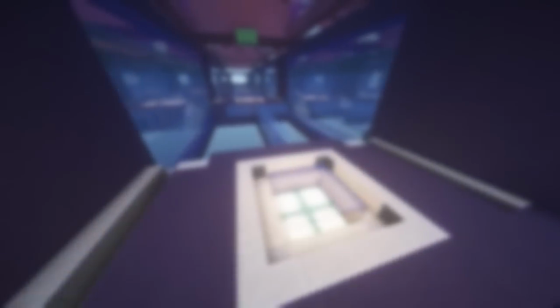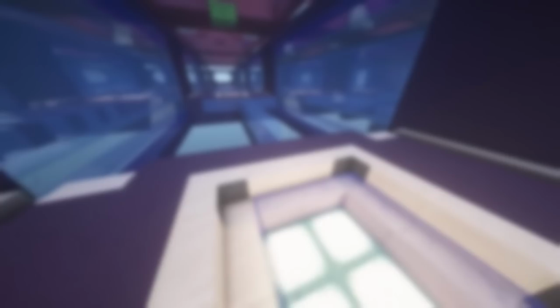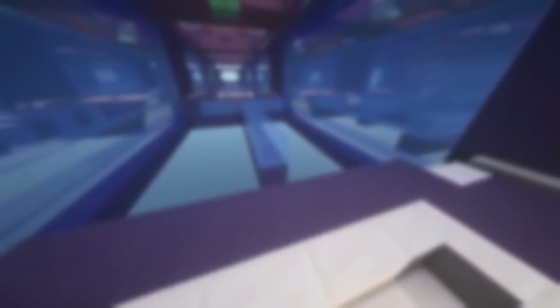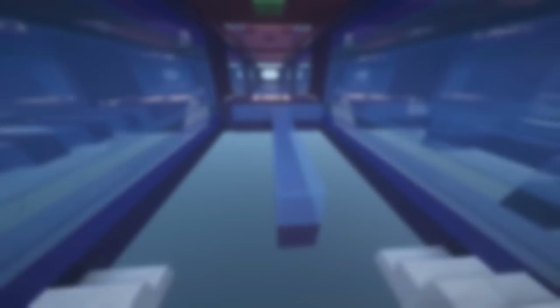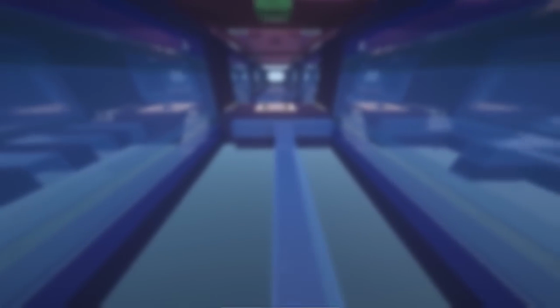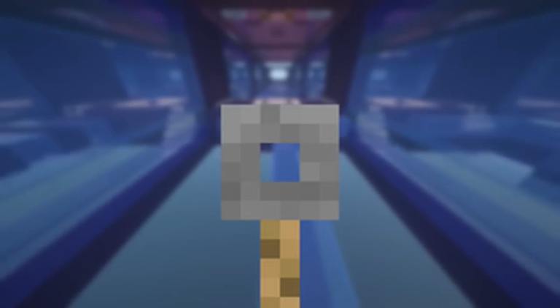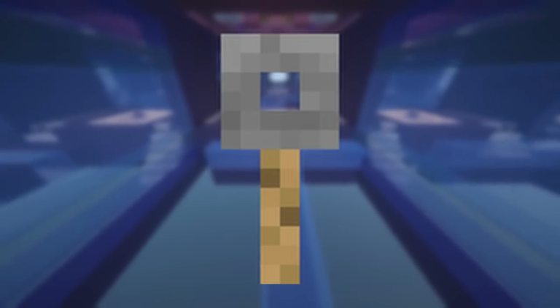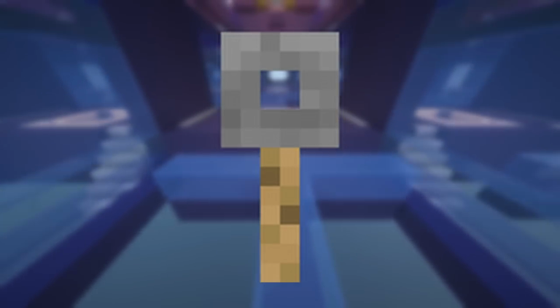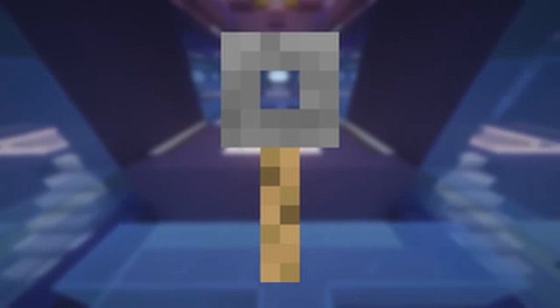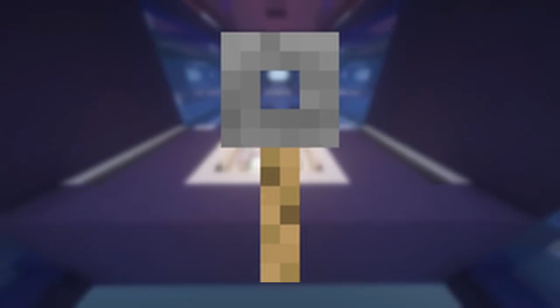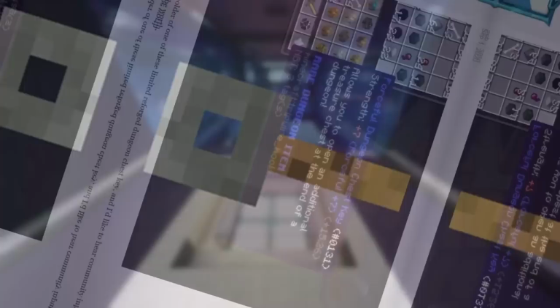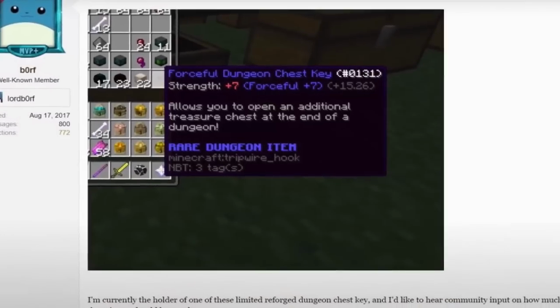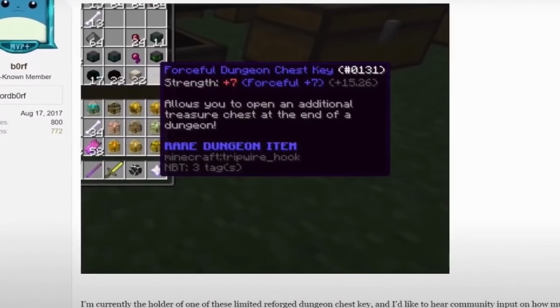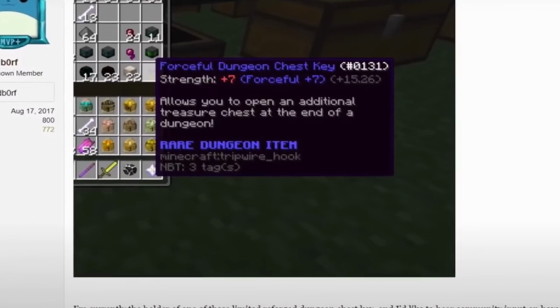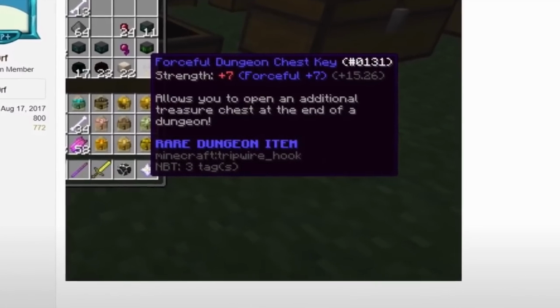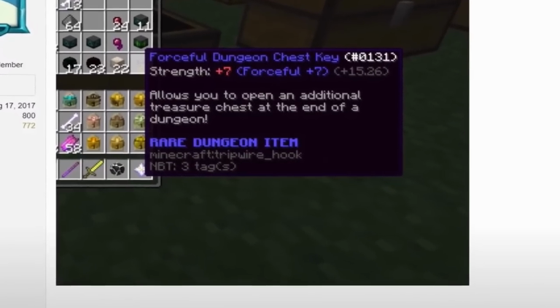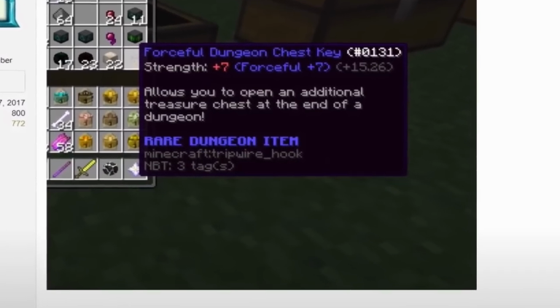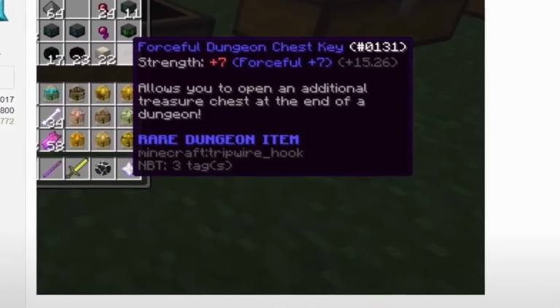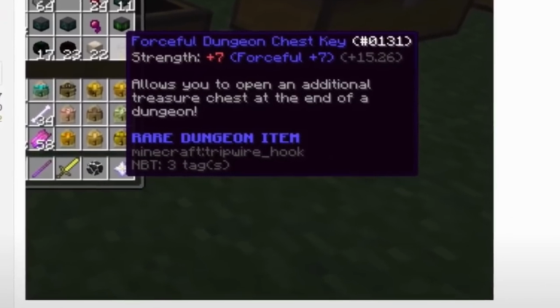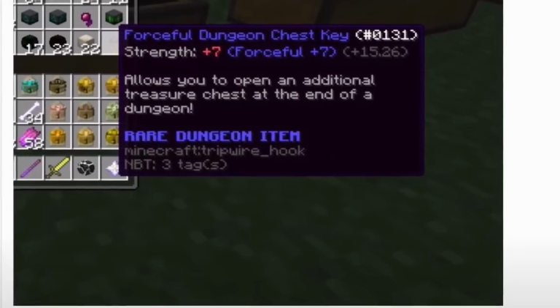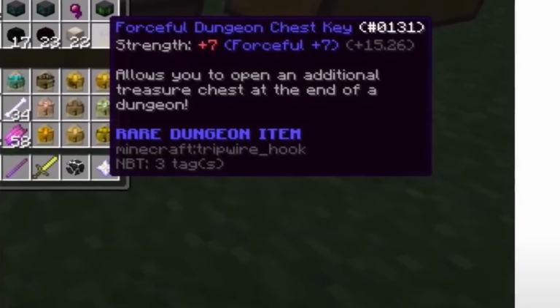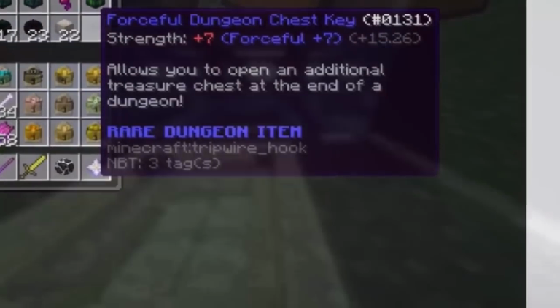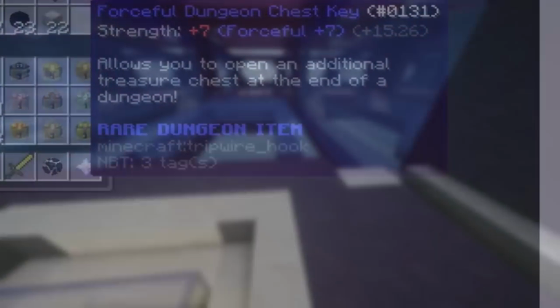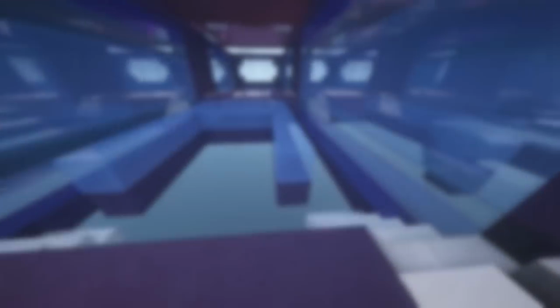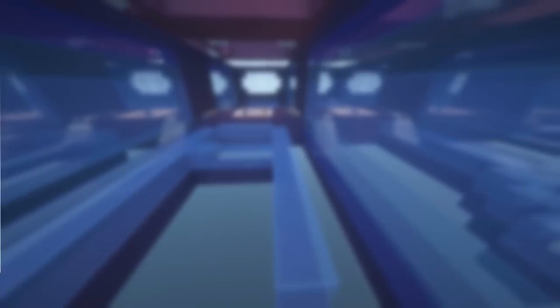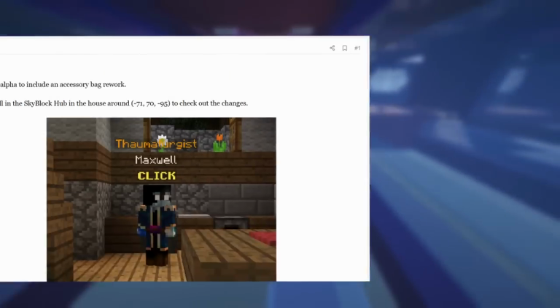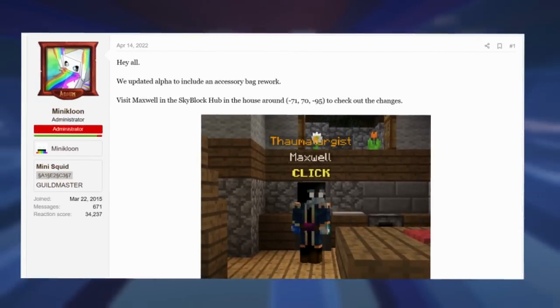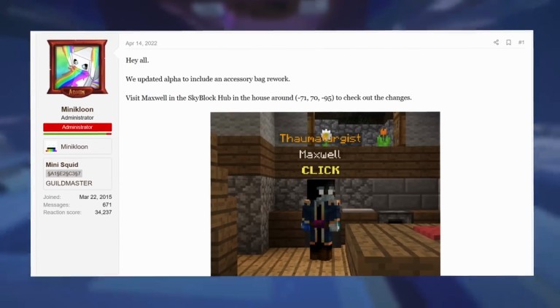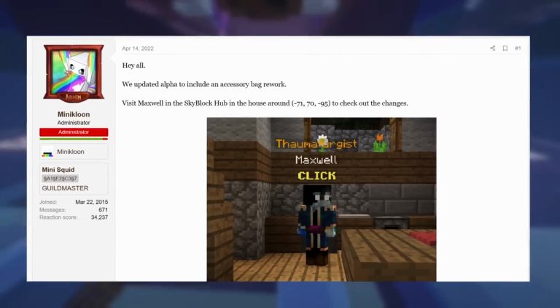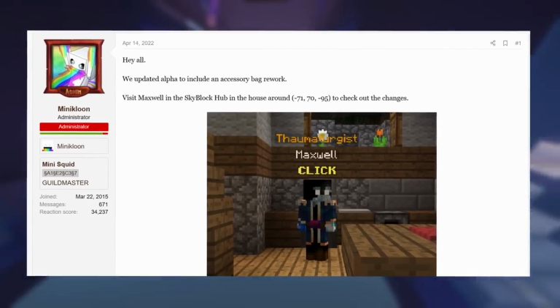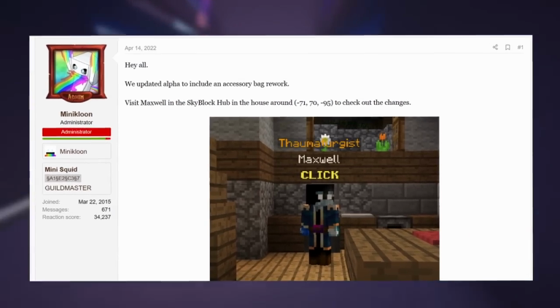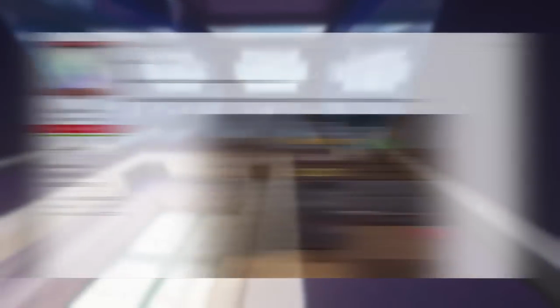In the first few minutes after the dungeon key released, people were able to reforge it like a talisman, giving the key stat bonuses — which would actually make this item useful. This item was unfortunately patched on the release of the new accessory bag system, but it was fun while it lasted.